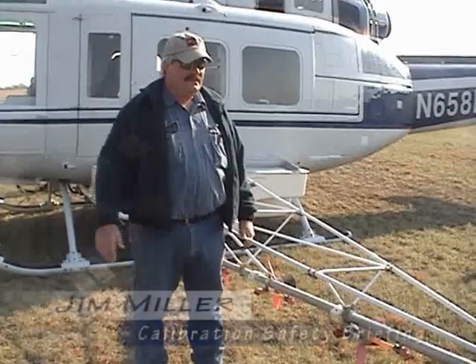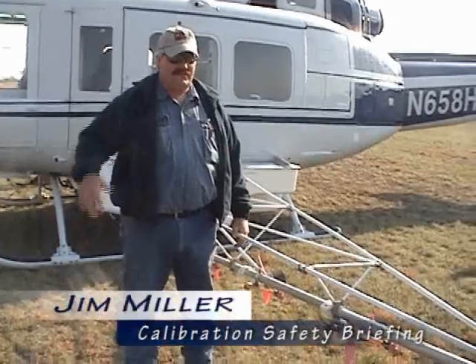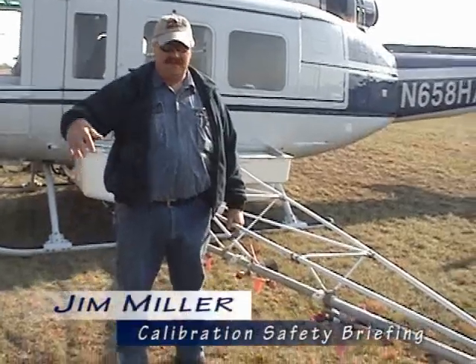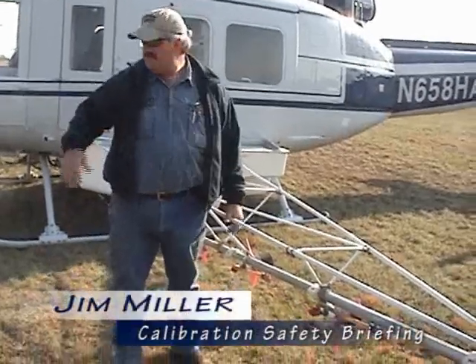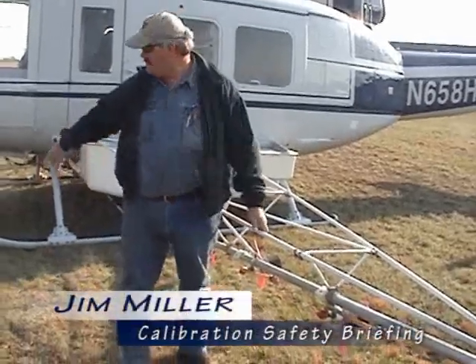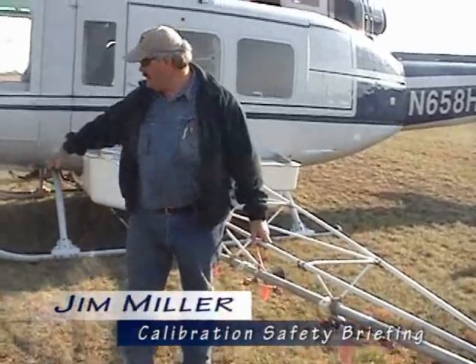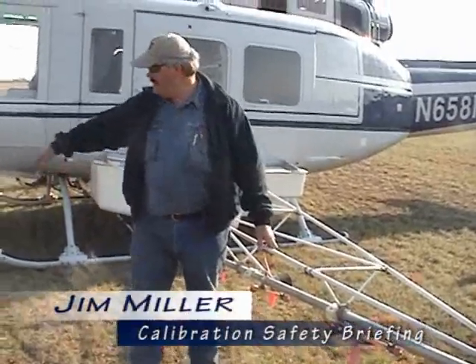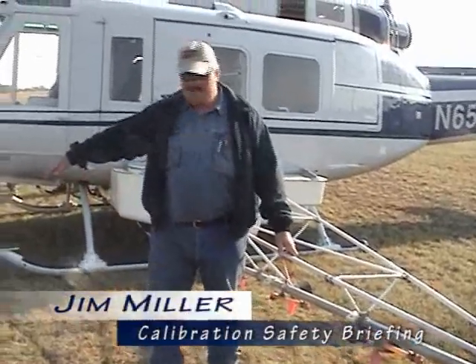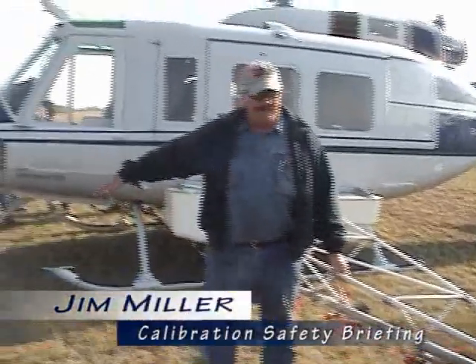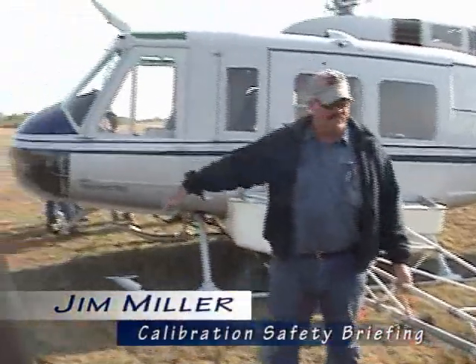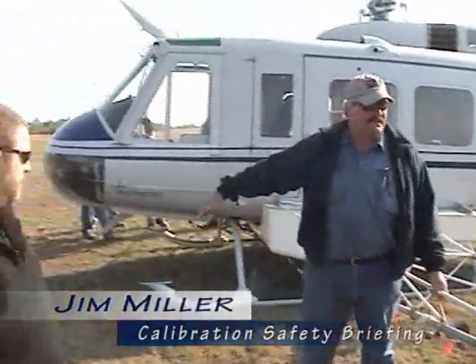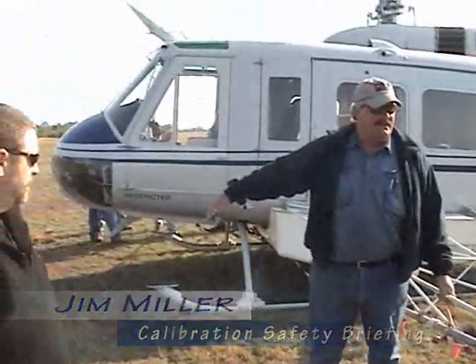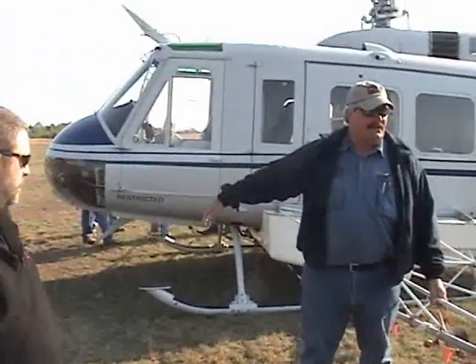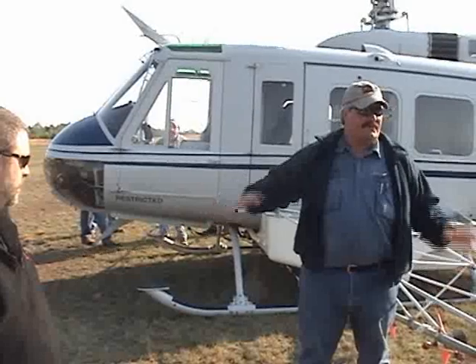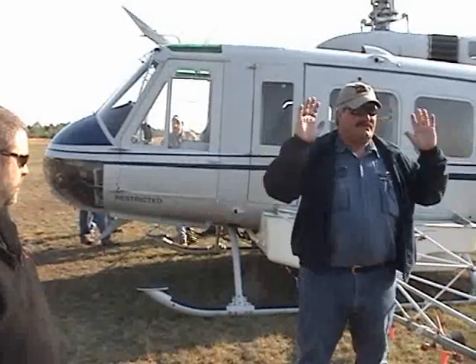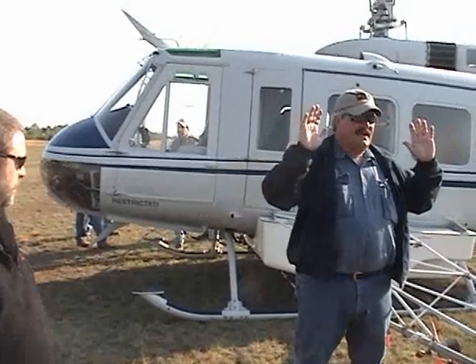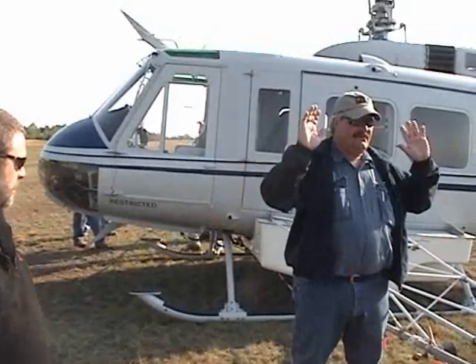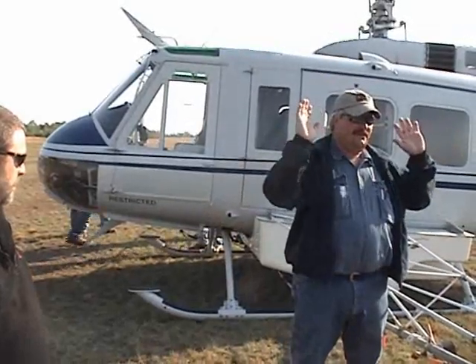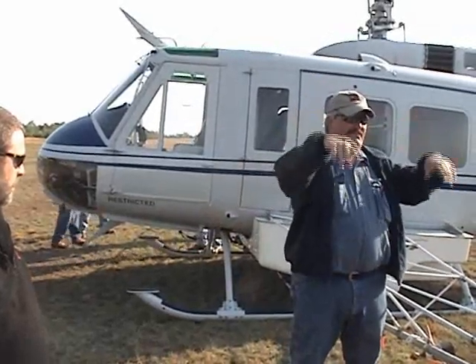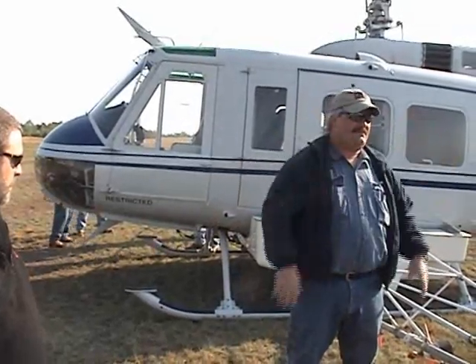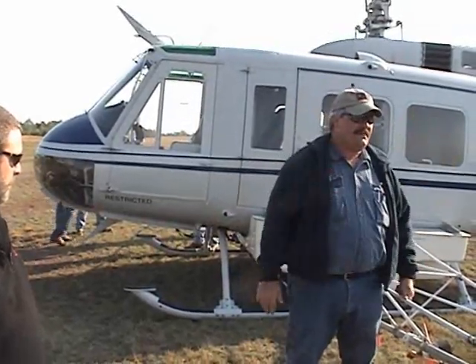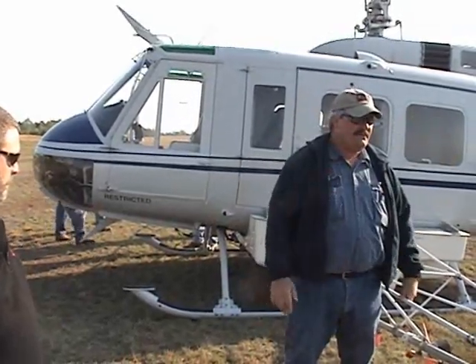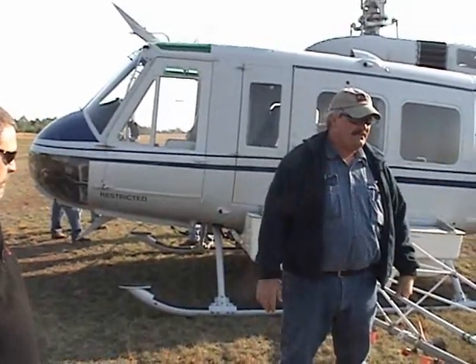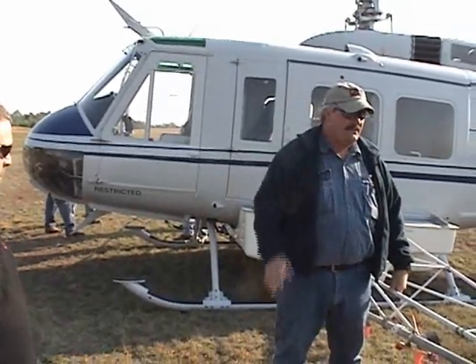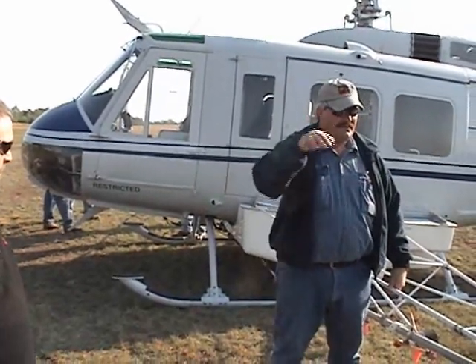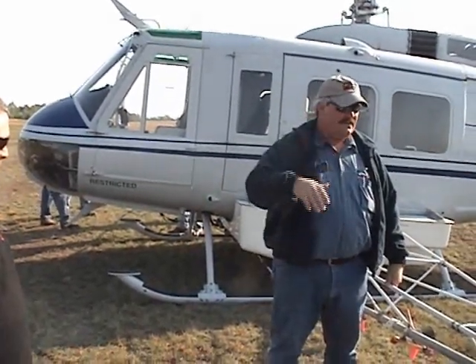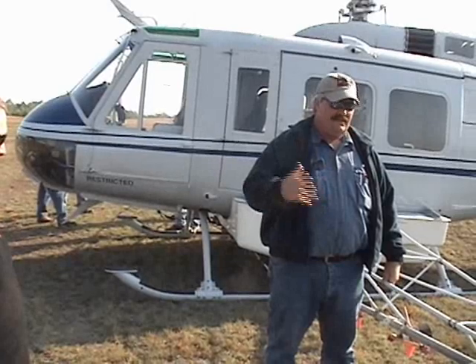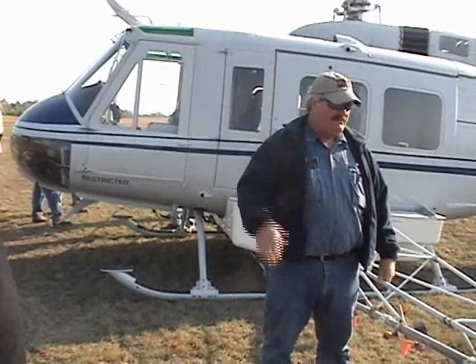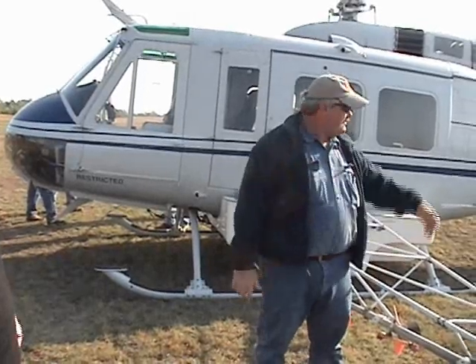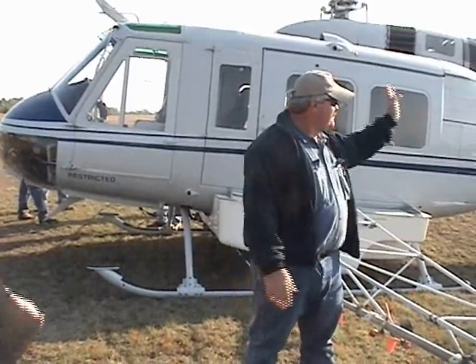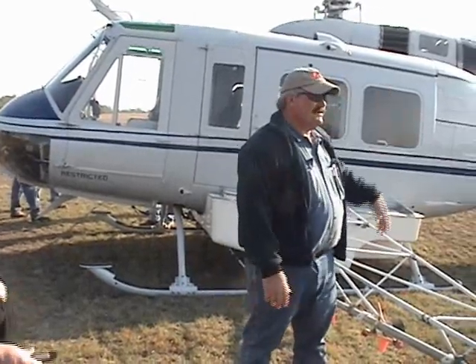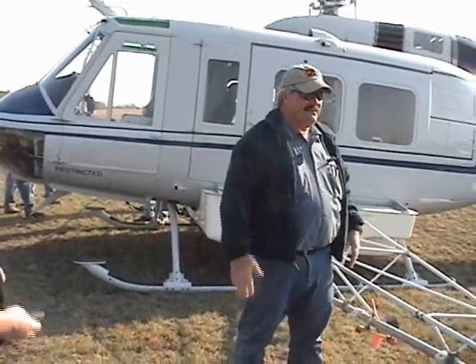The best thing to do is stand up here in front of the boom, in close to the blades, if you have to be up here. If you don't, it's probably best to be back over by the ship or the truck. And just so nobody goes back by the tail rotor area.